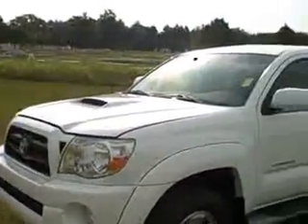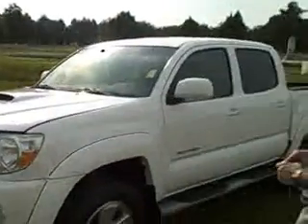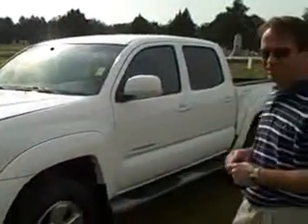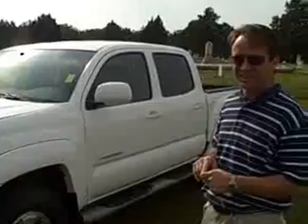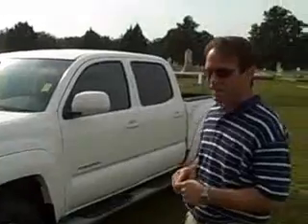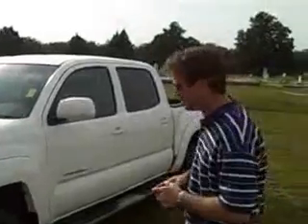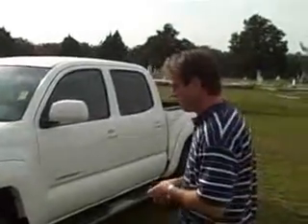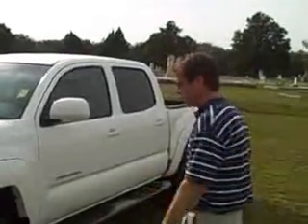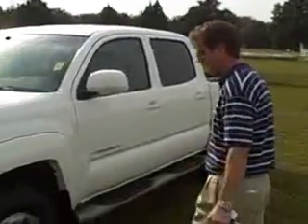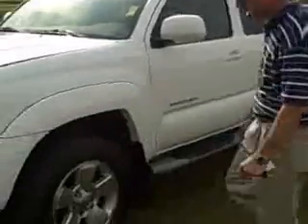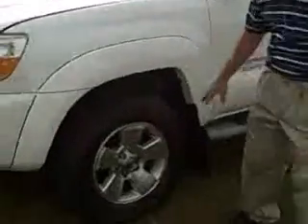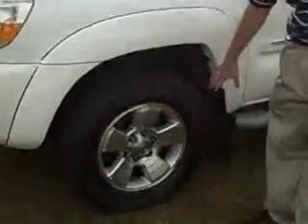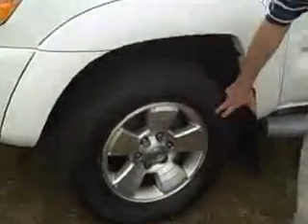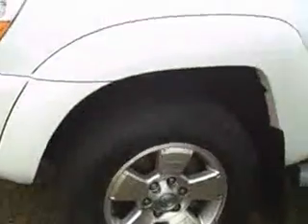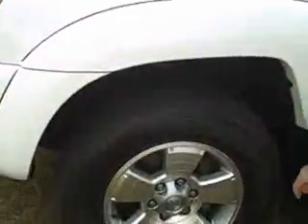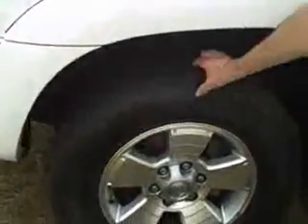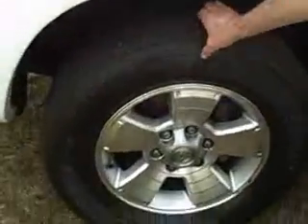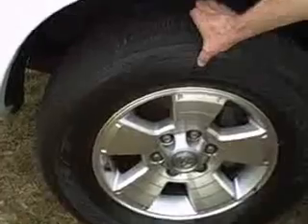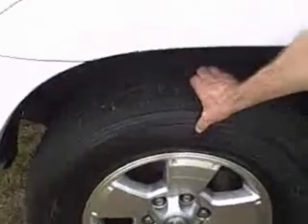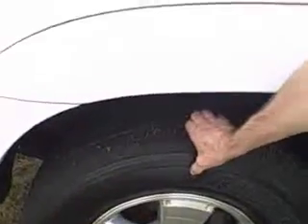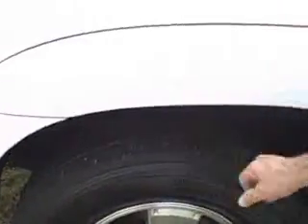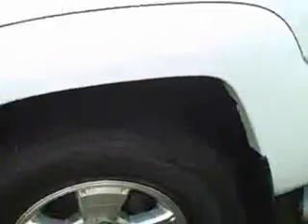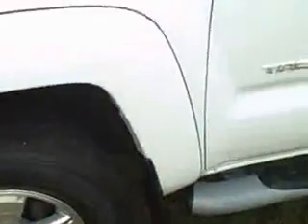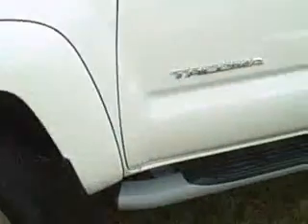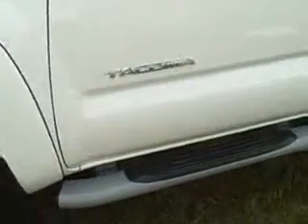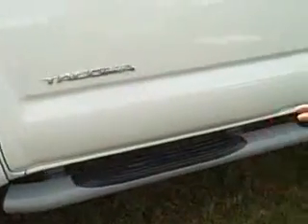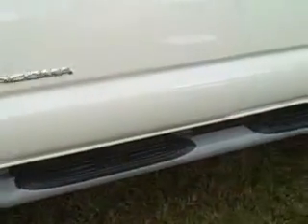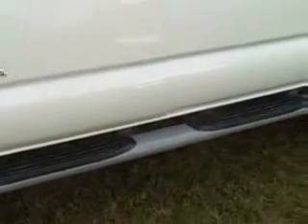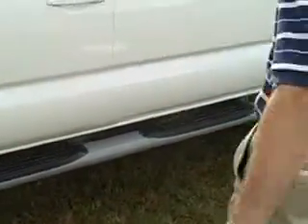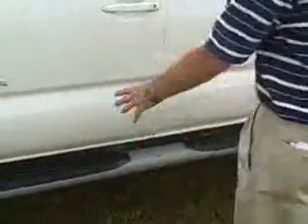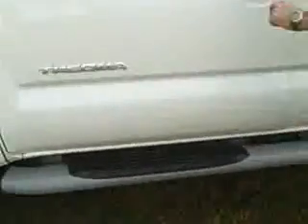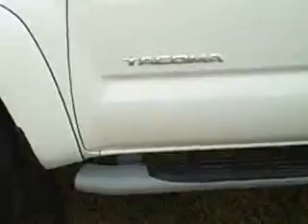It's the TRD Edition Package. If you look down here, it's got Bridgestone tires with alloy wheels. Tires are probably 70% good. Look down at the bottom, you can see the step rail.